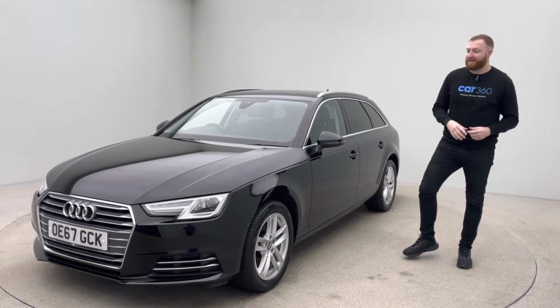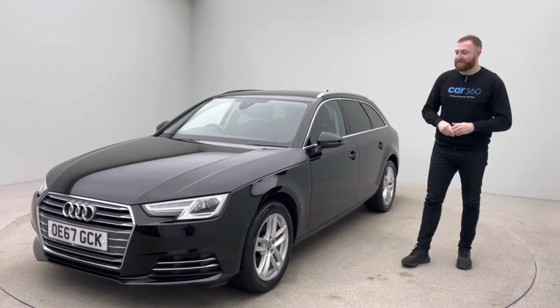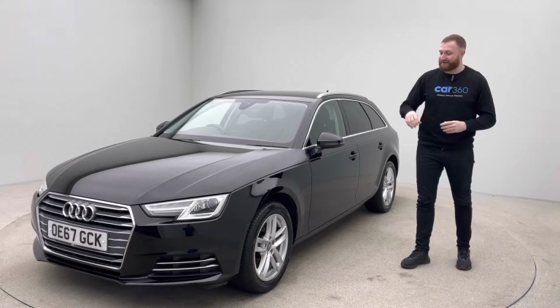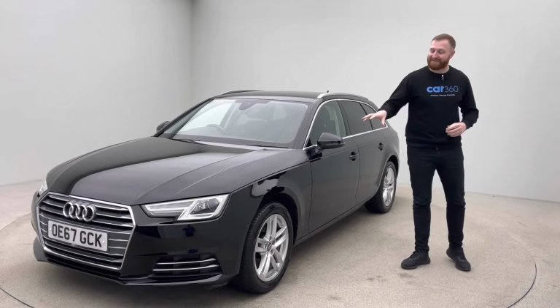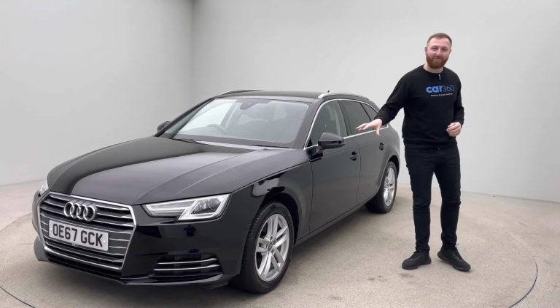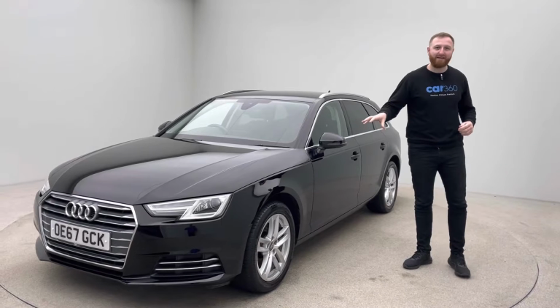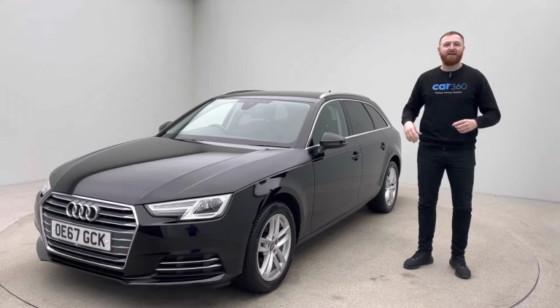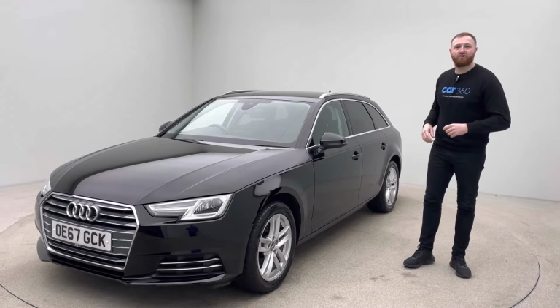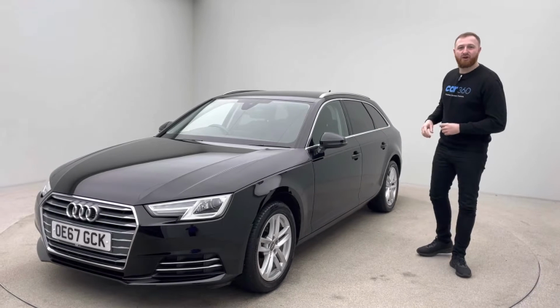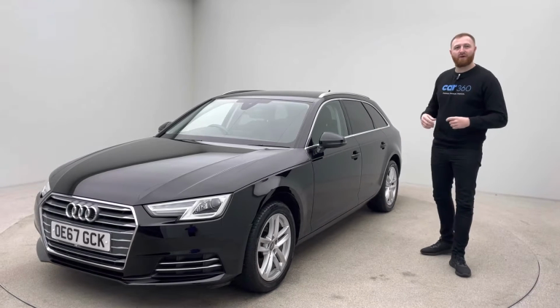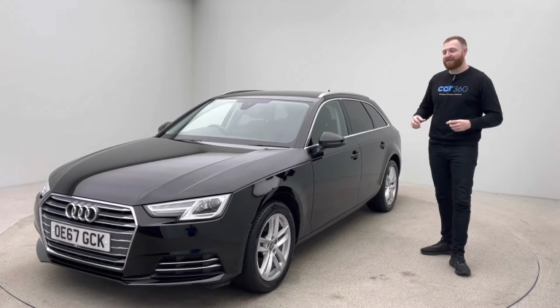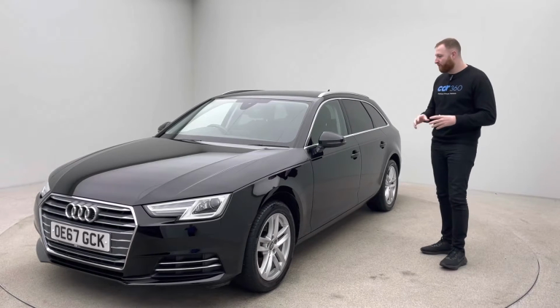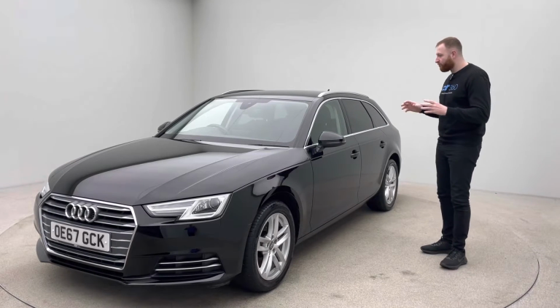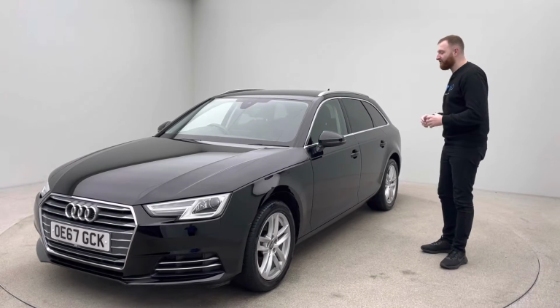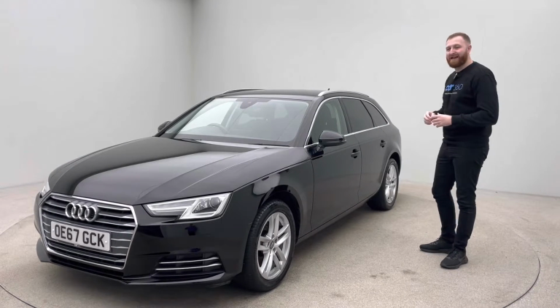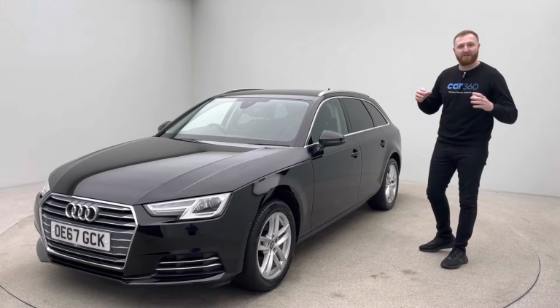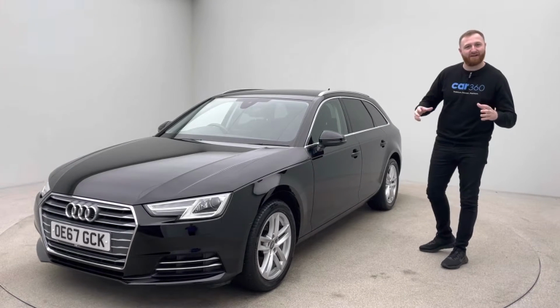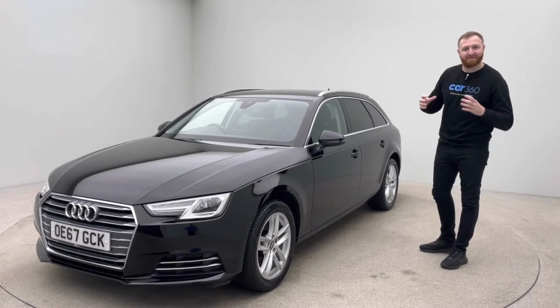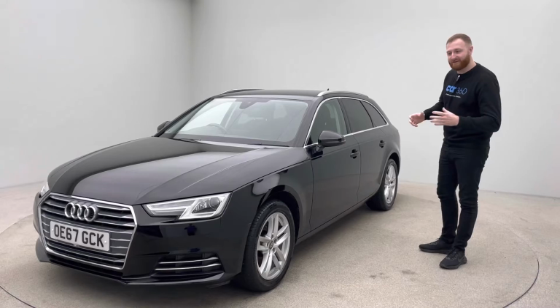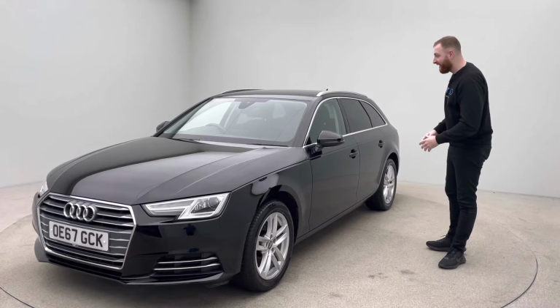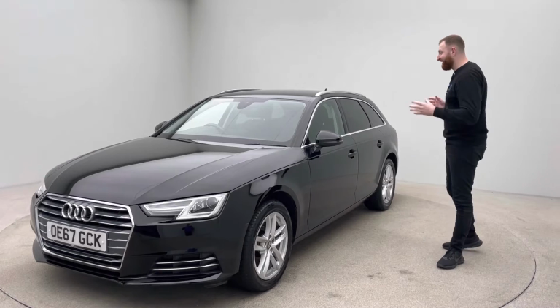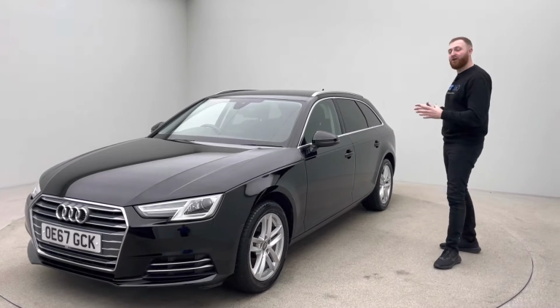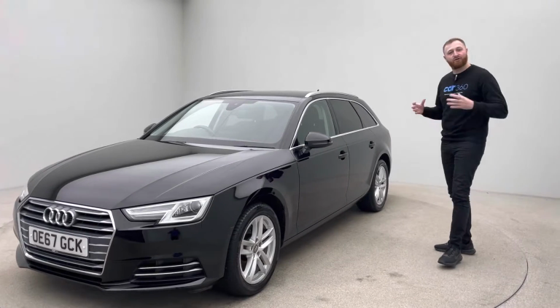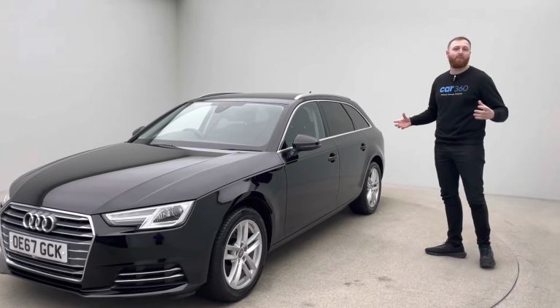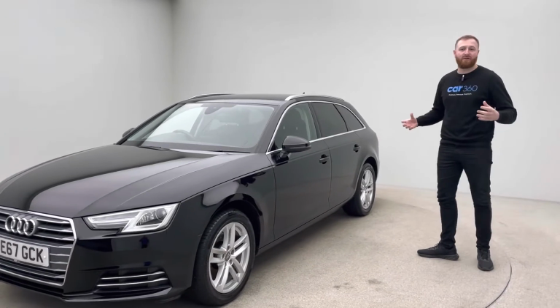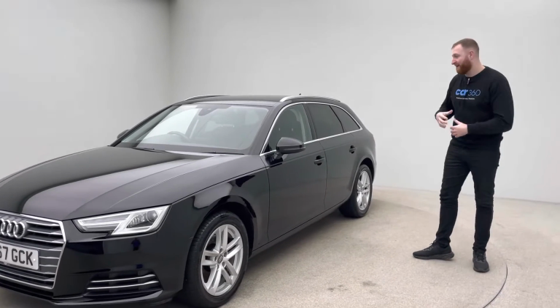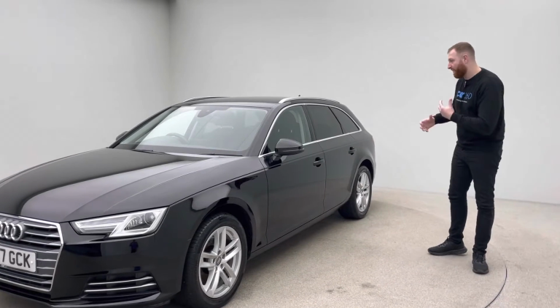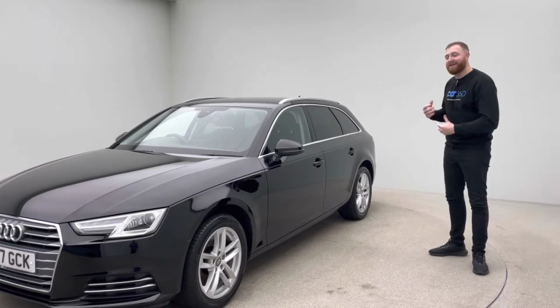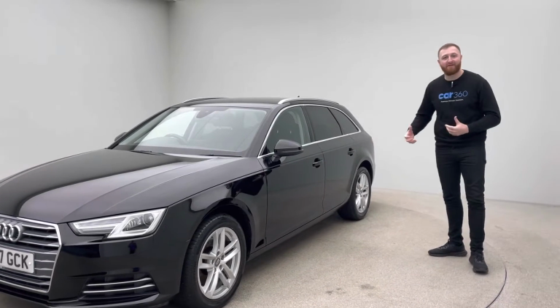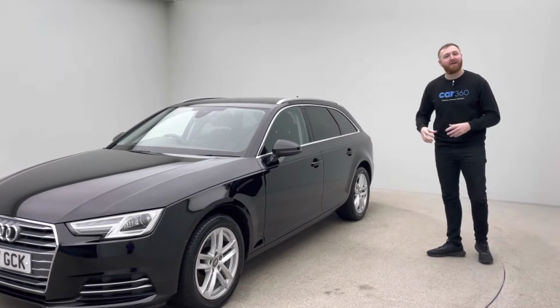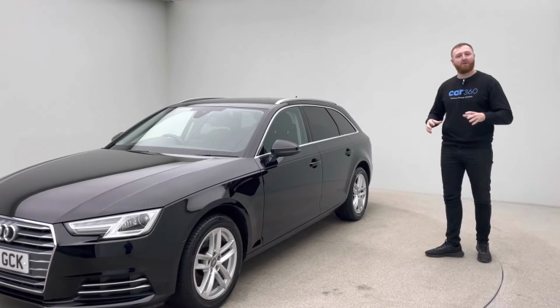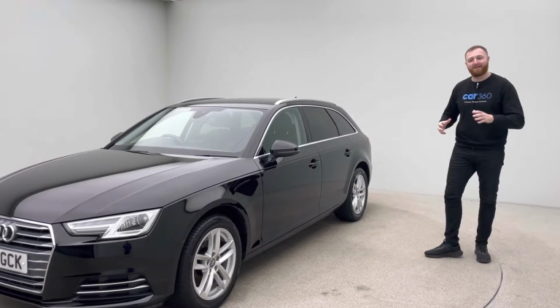Now, it's sitting on a 67 plate. It's just up to over 28,100 miles, so it's in absolutely fantastic condition. It is also the Sport model, so I'll take you through a bit of the interior a little bit later.